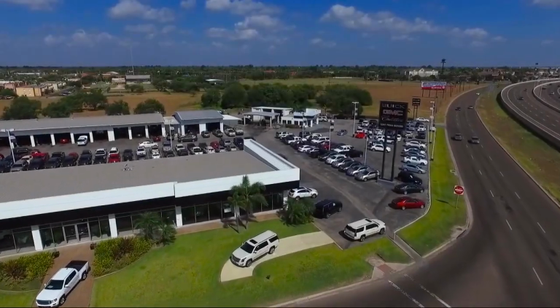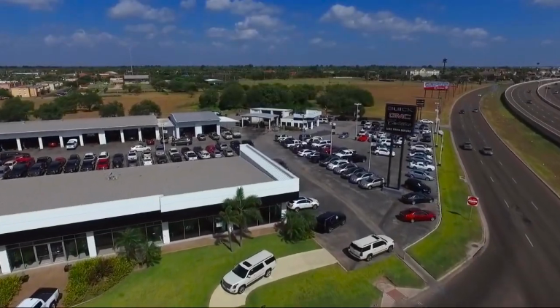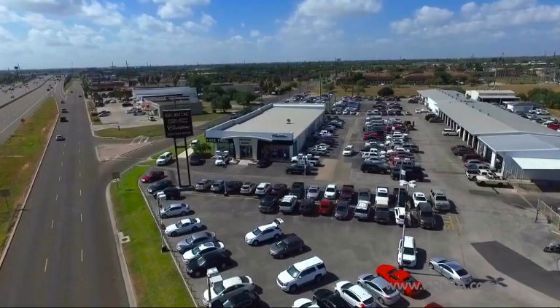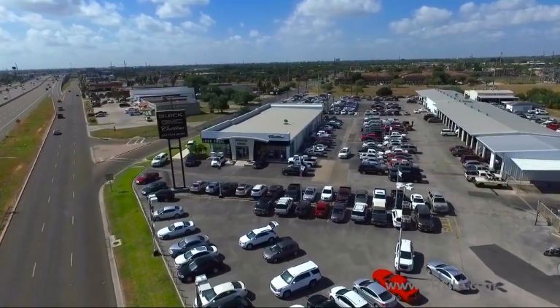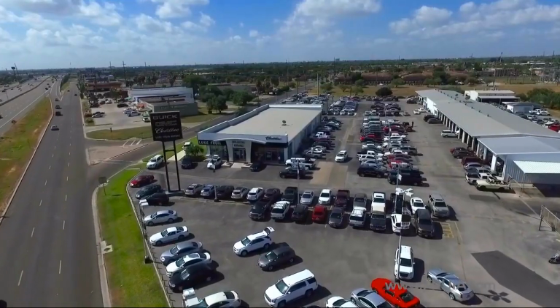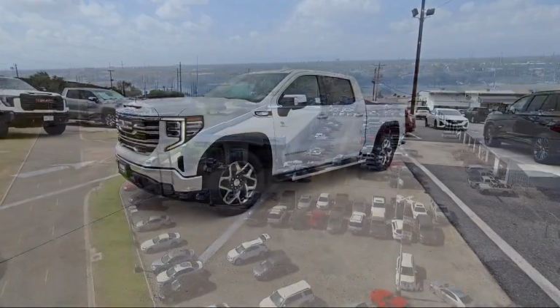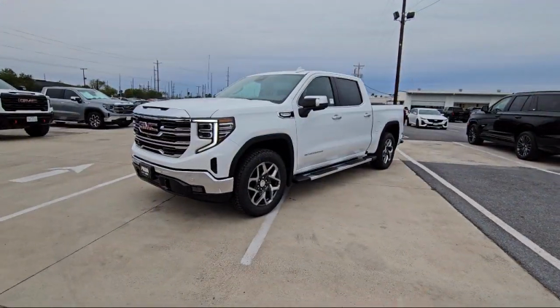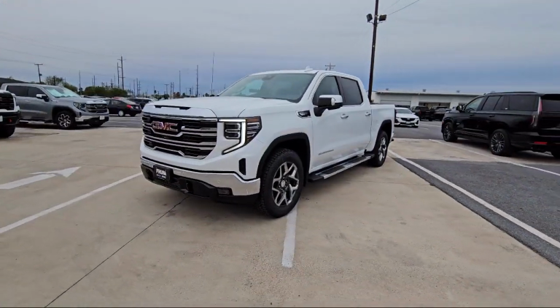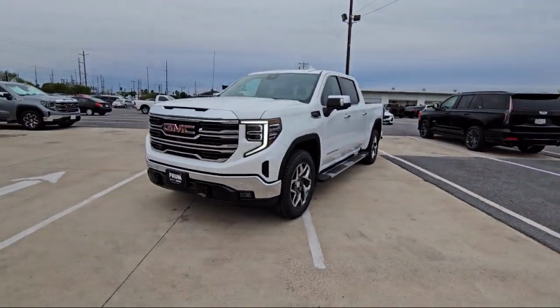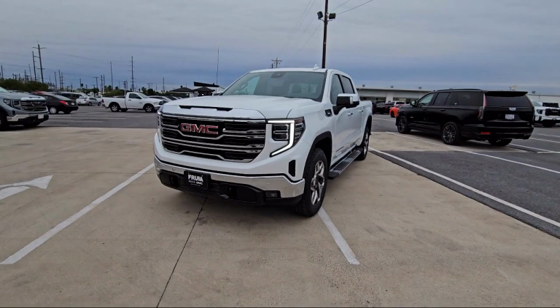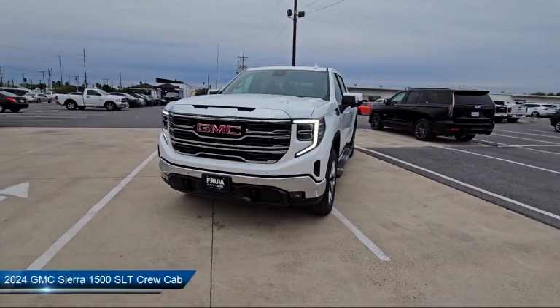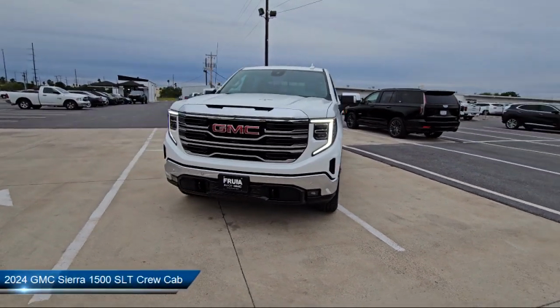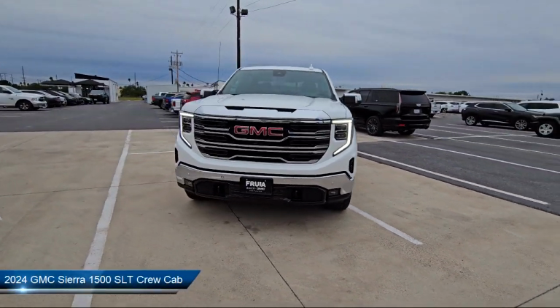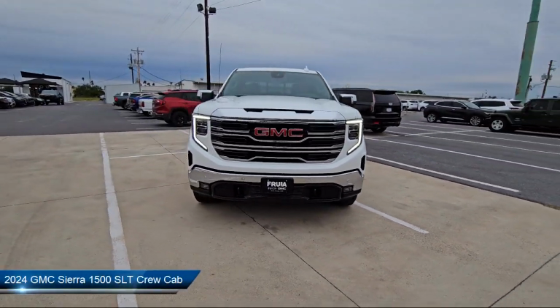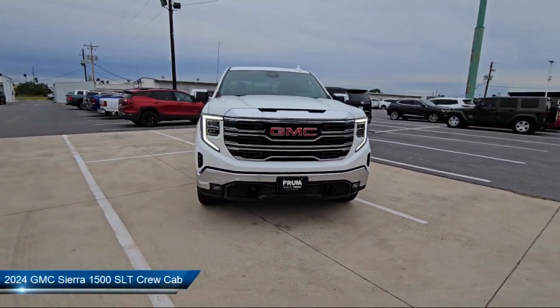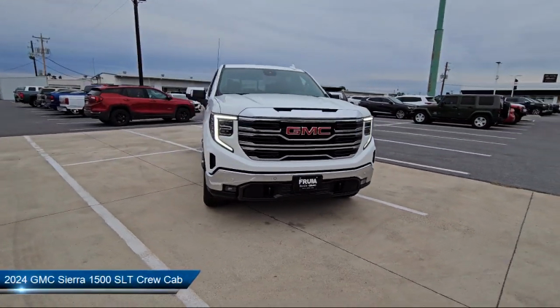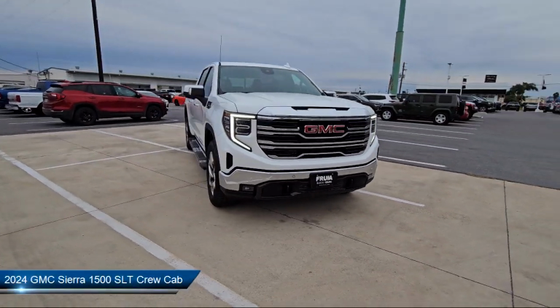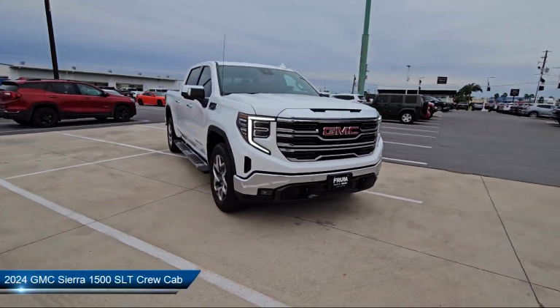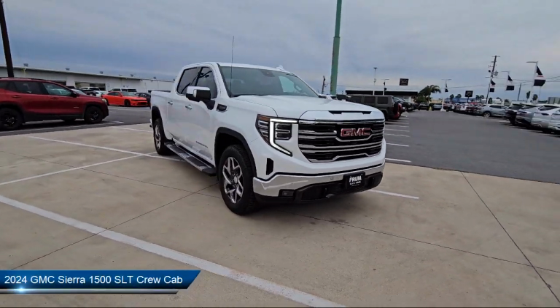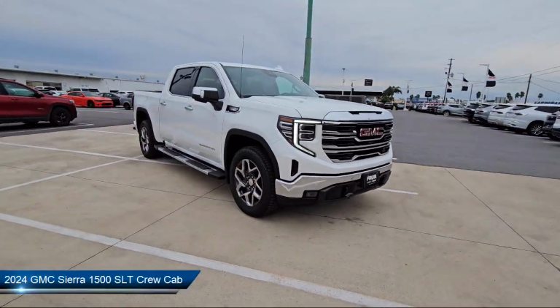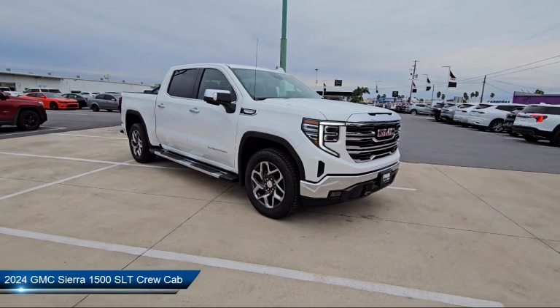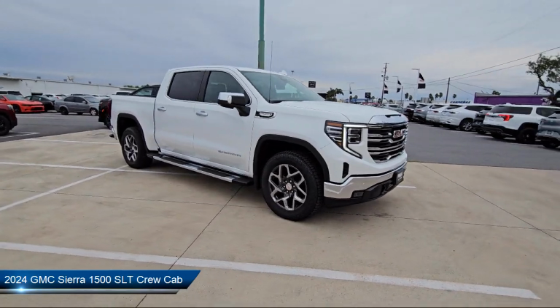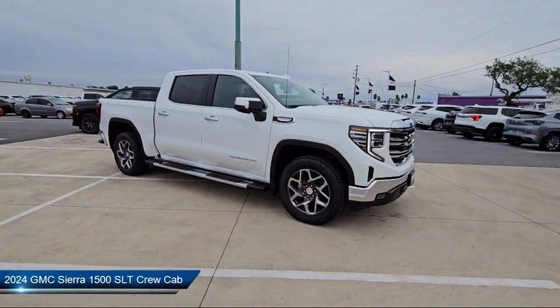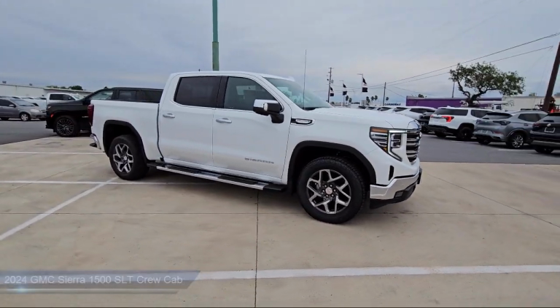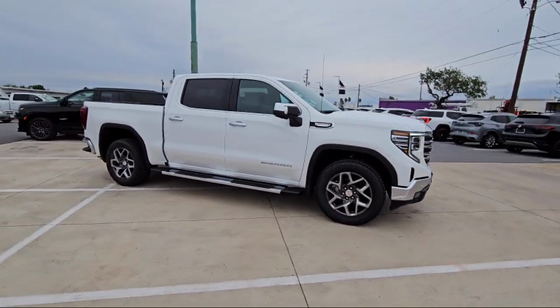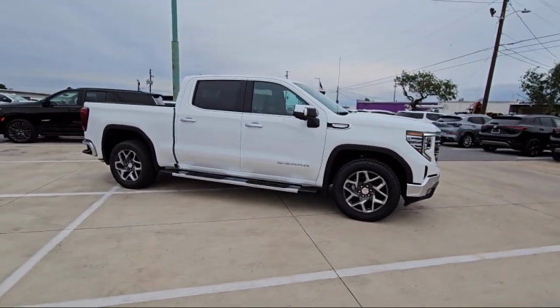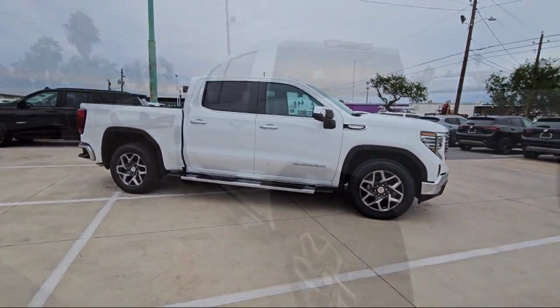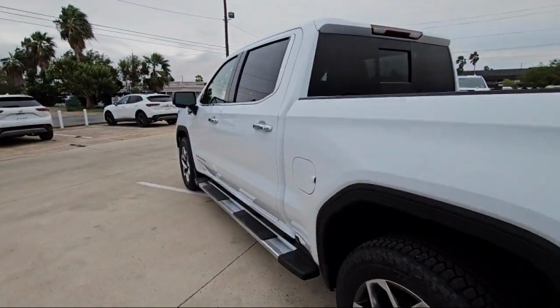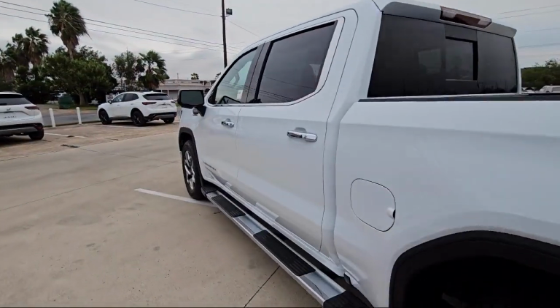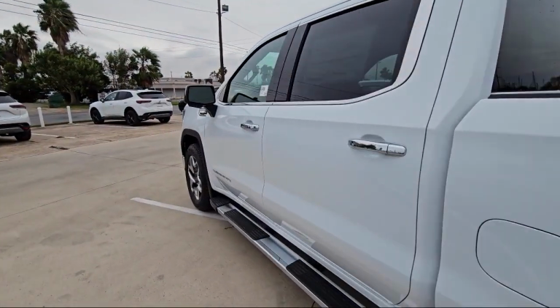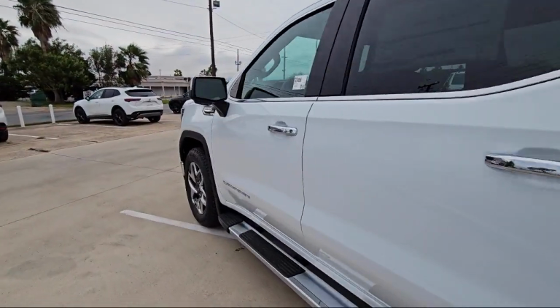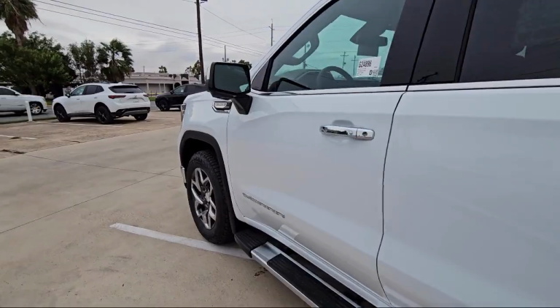Welcome to Lucroia Motors, and here's a look at another one of our great vehicles from our inventory. It comes equipped with navigation, heated front seats, chrome bumpers, ultrasonic front and rear park assist, and automatic emergency braking.